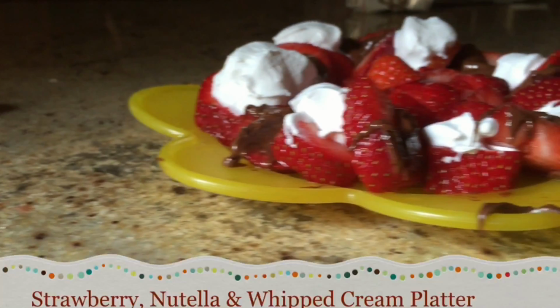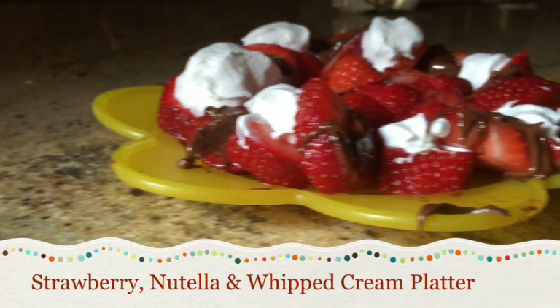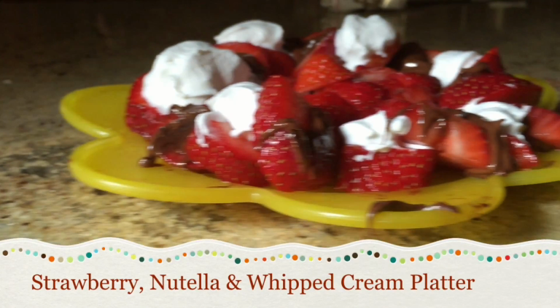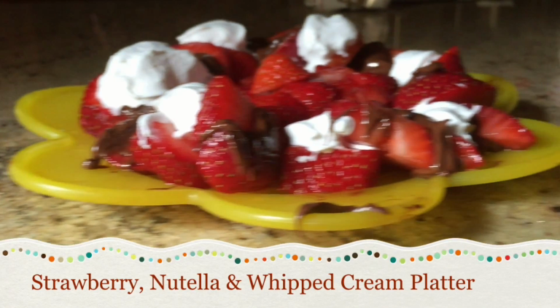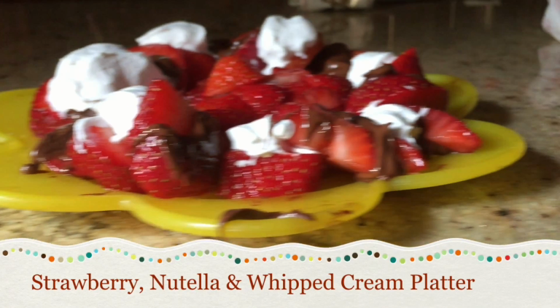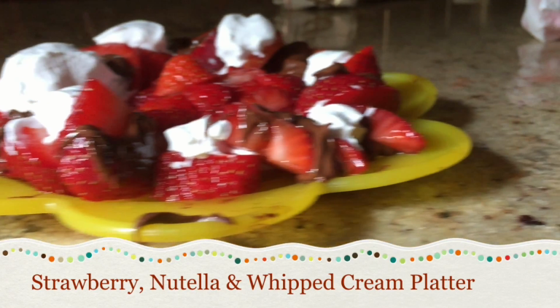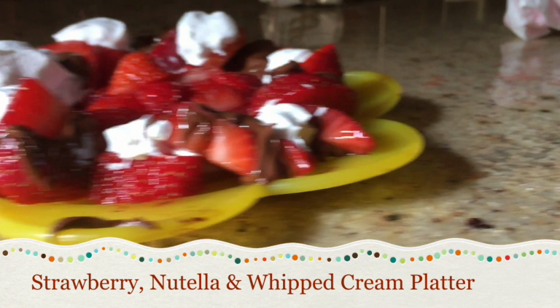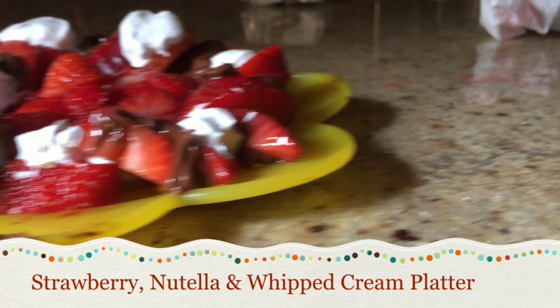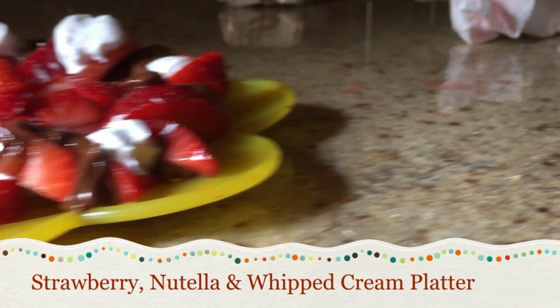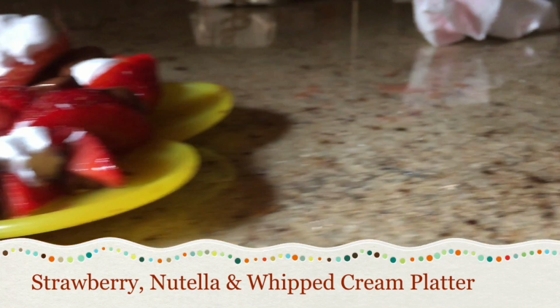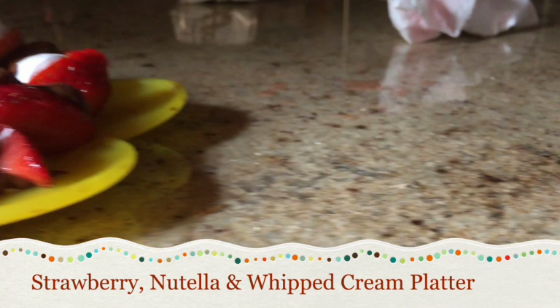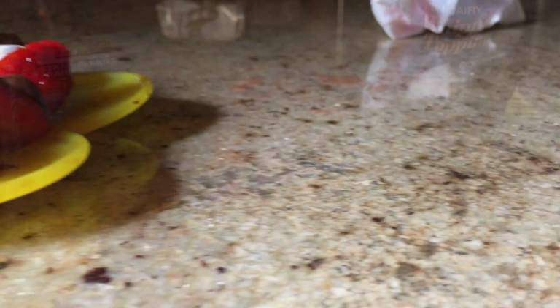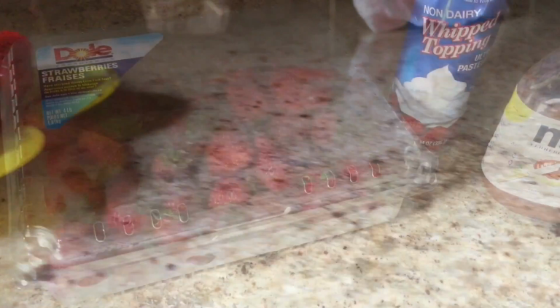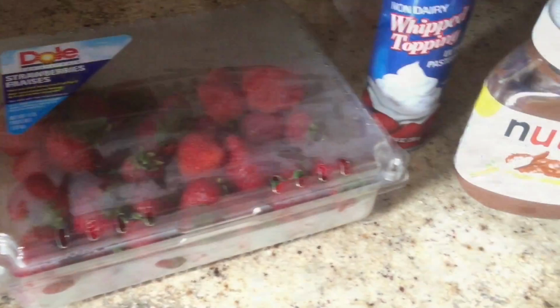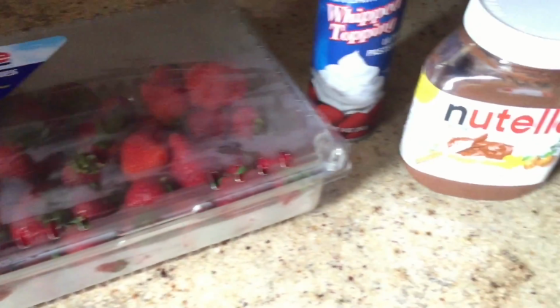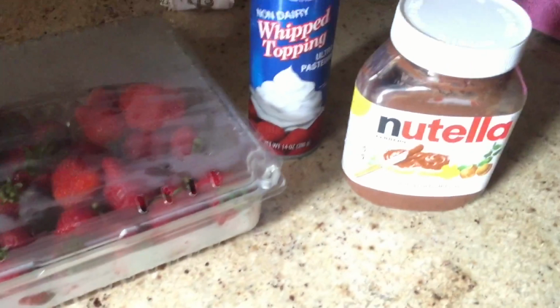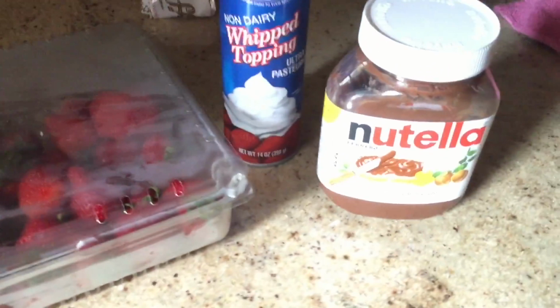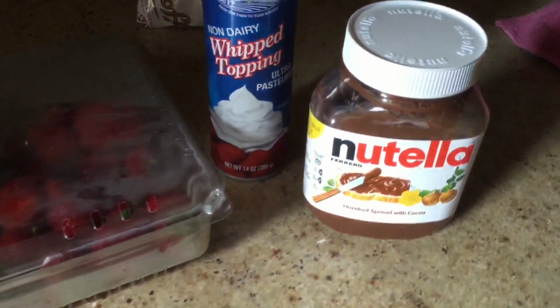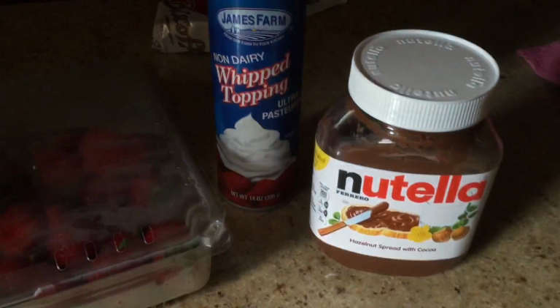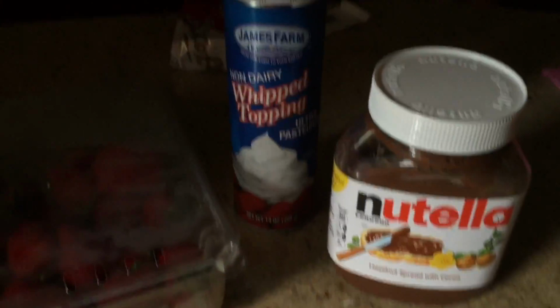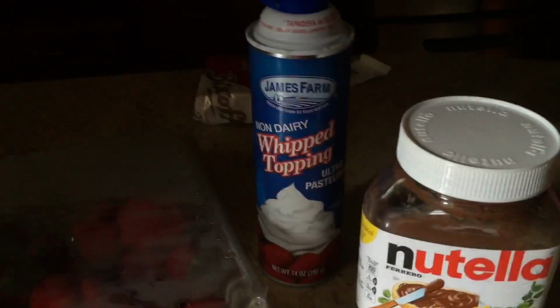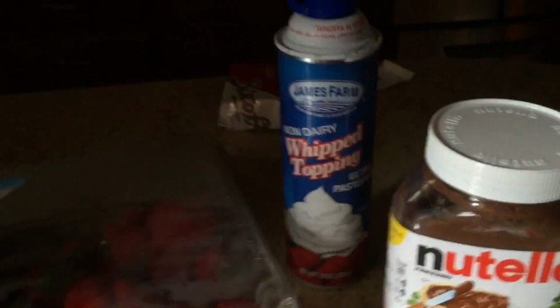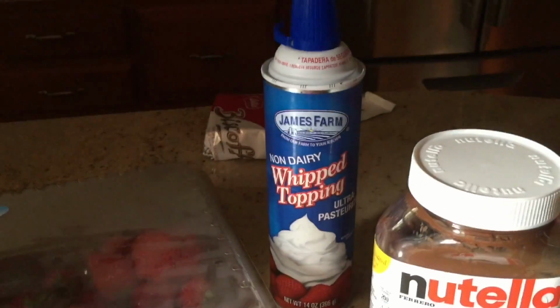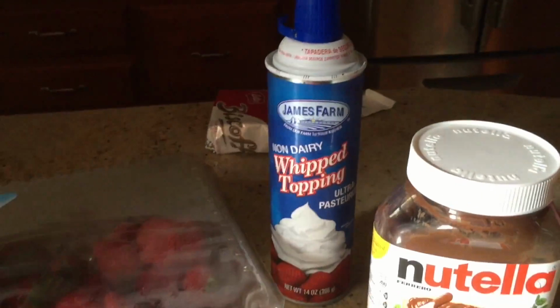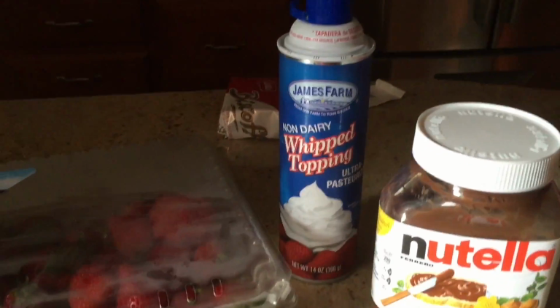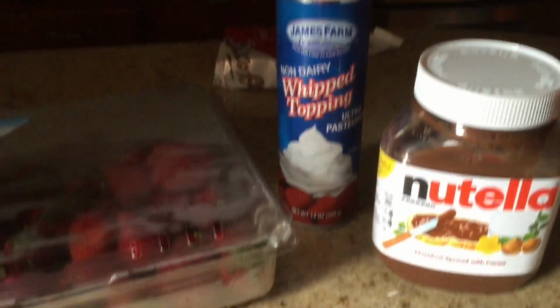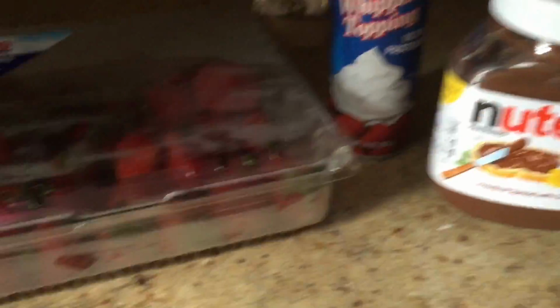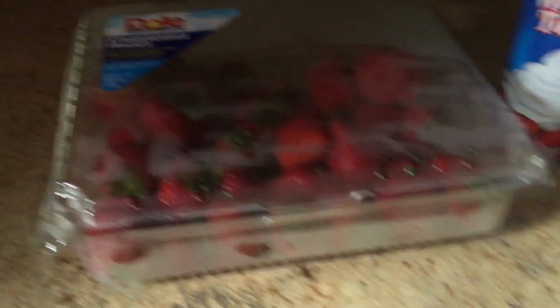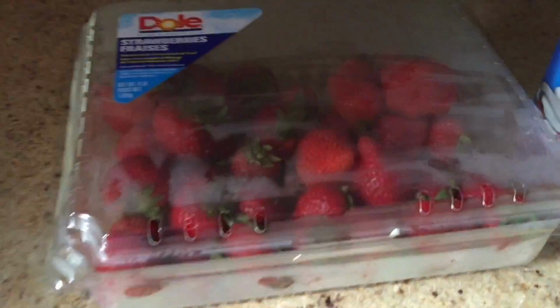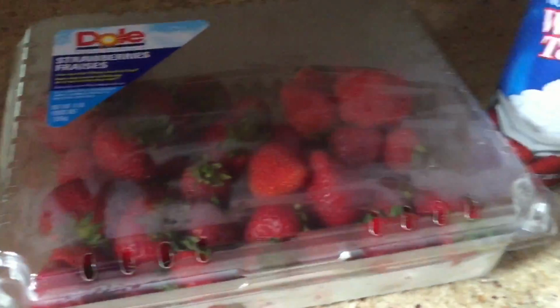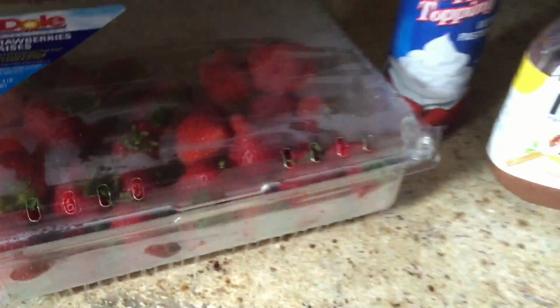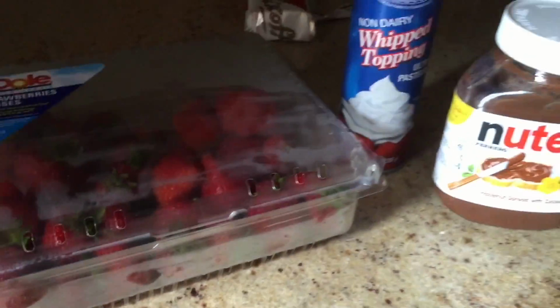First I will be showing you how to make the strawberry Nutella and whipped cream platter. You will need strawberries, Nutella, and whipped cream, plus a plate, a butter knife, and a cutting knife.